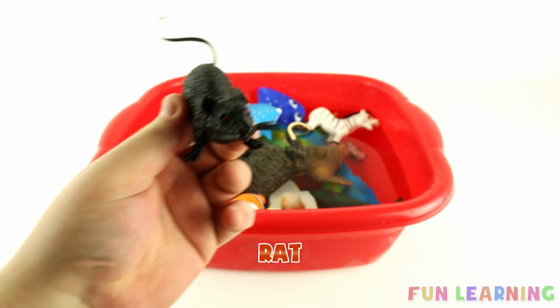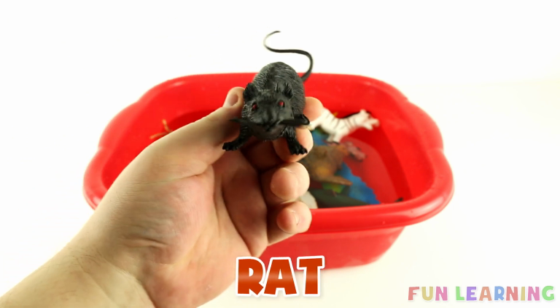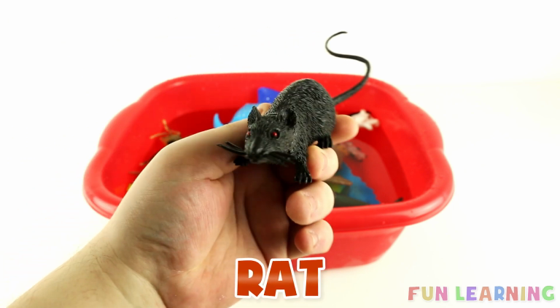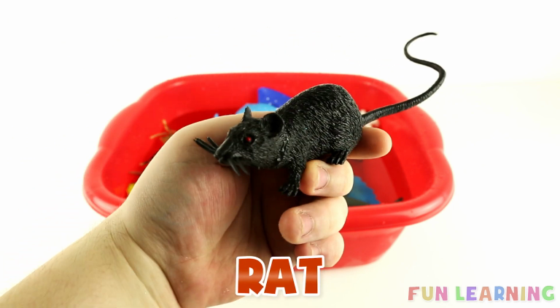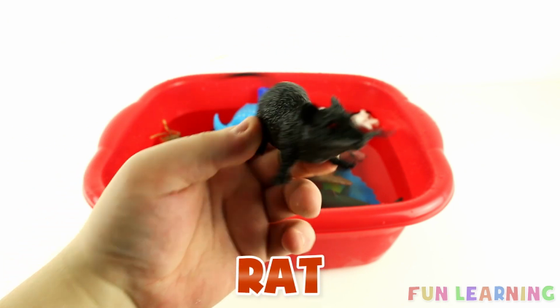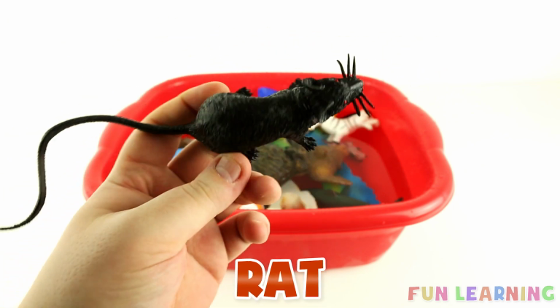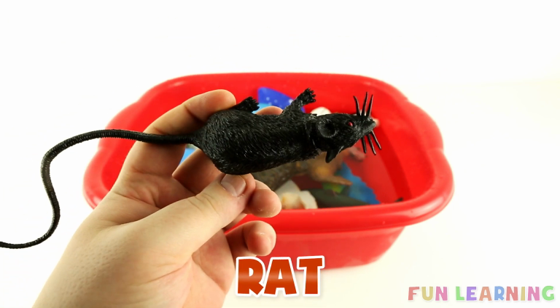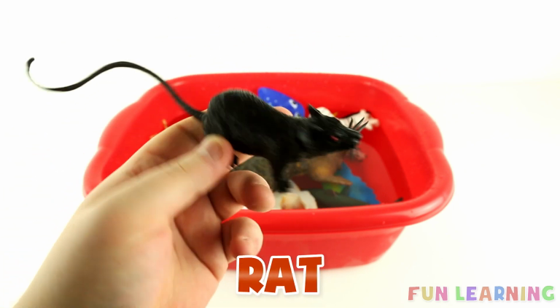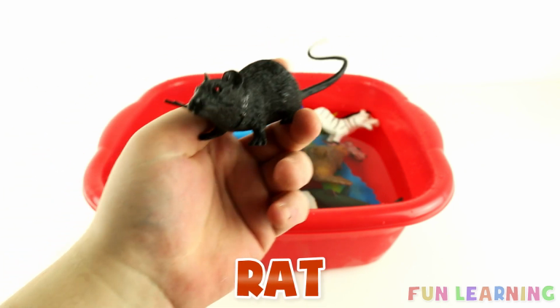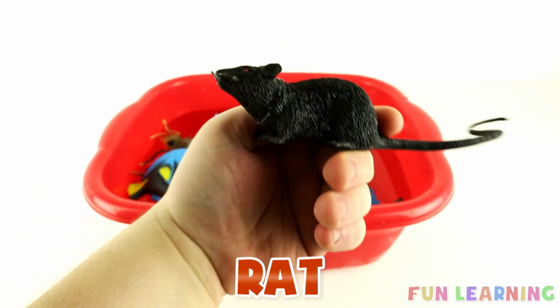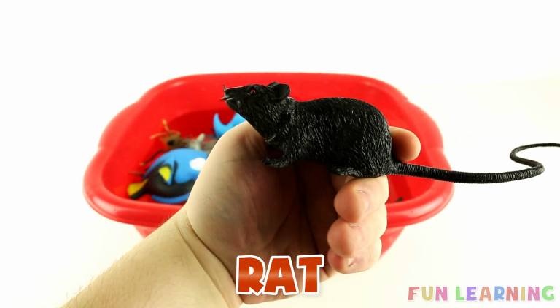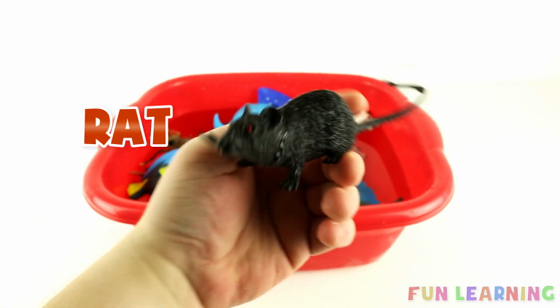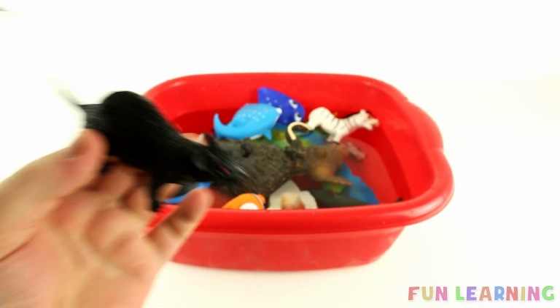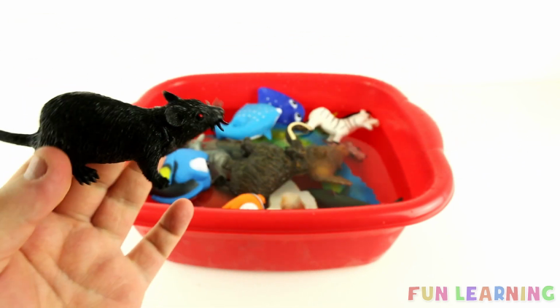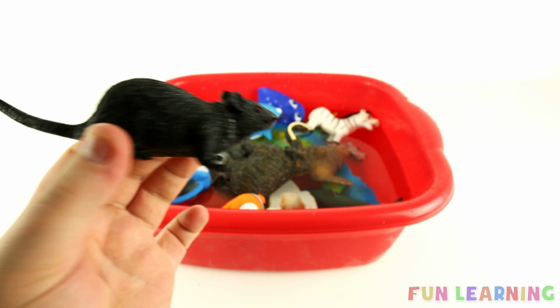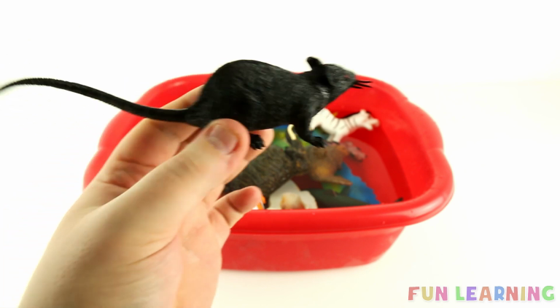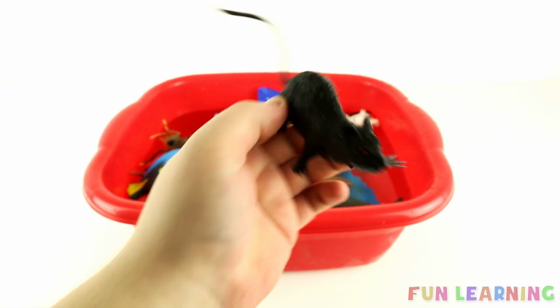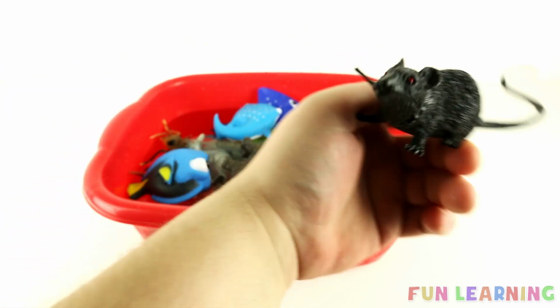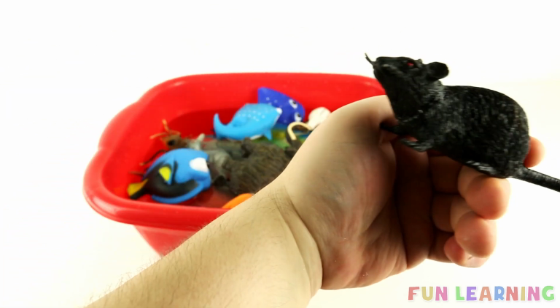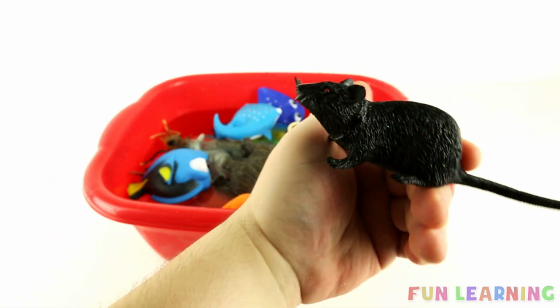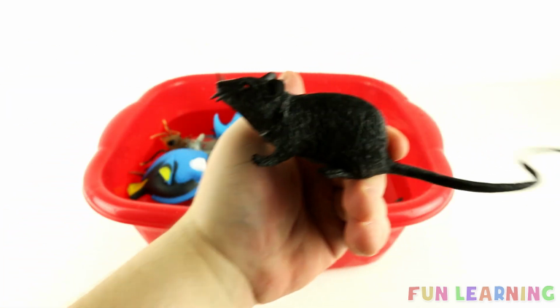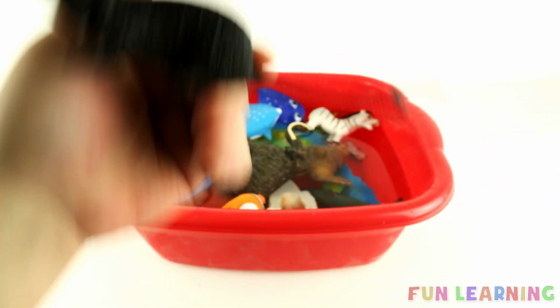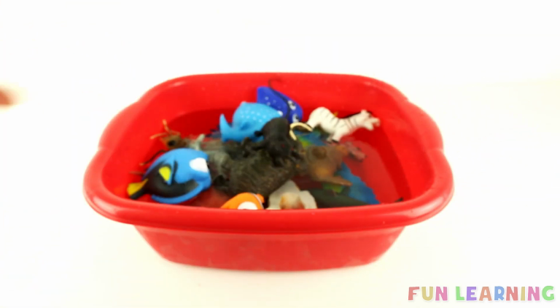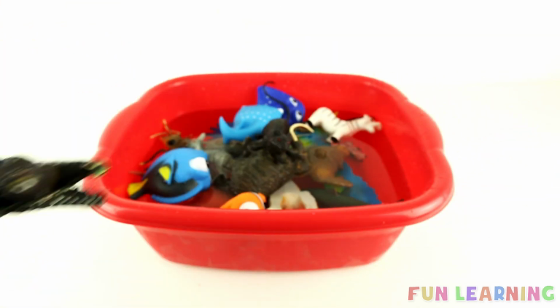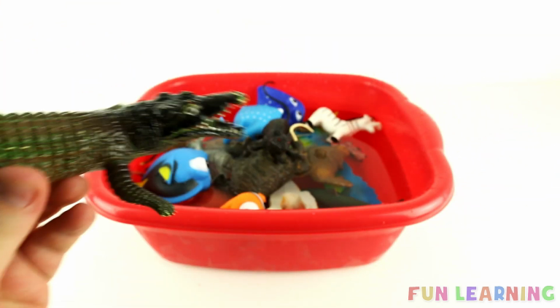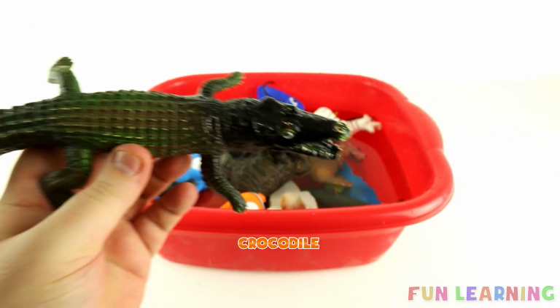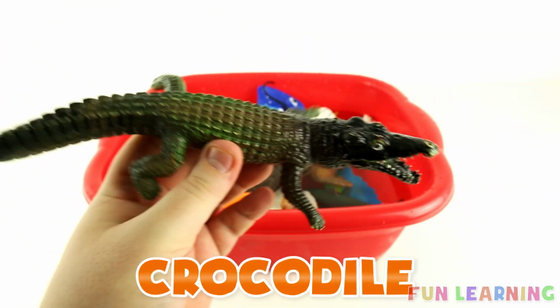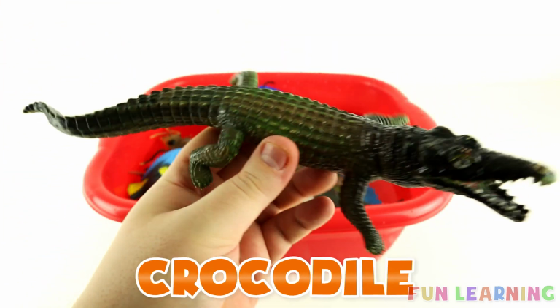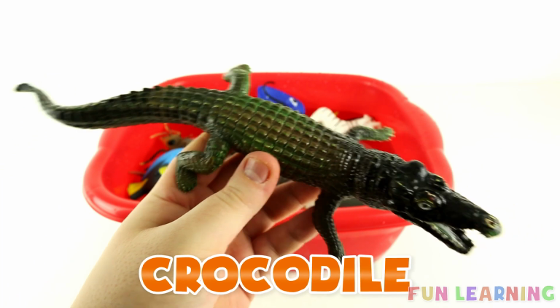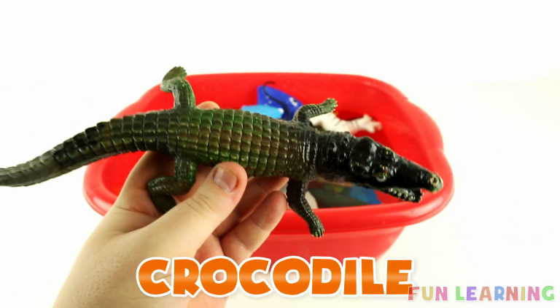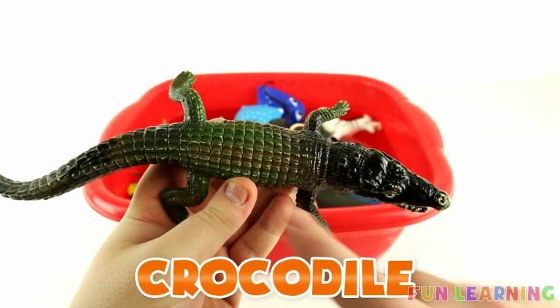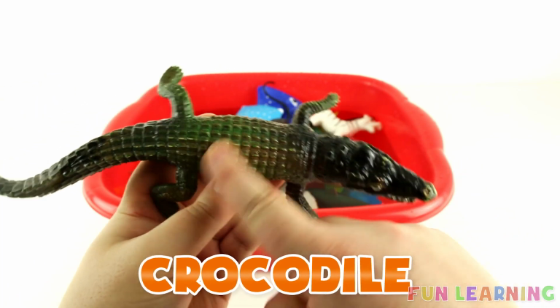It's a Black Rat. A Cat. A Crocodile. Green.